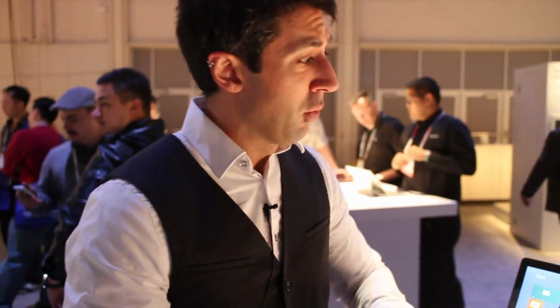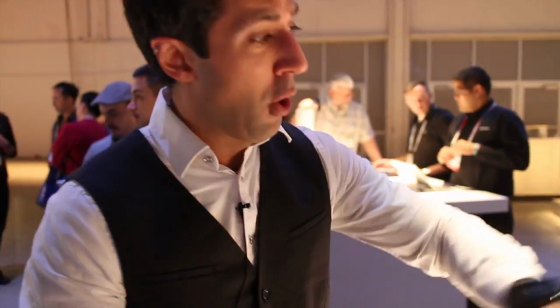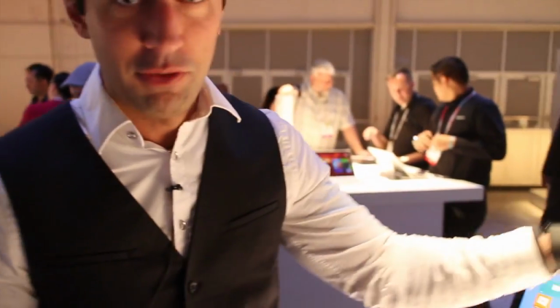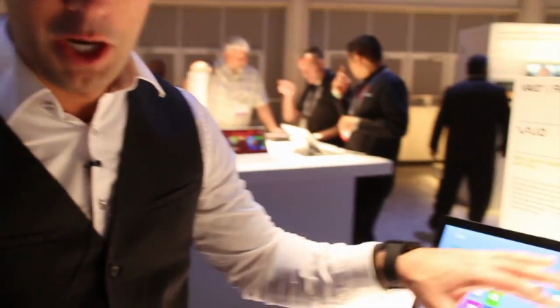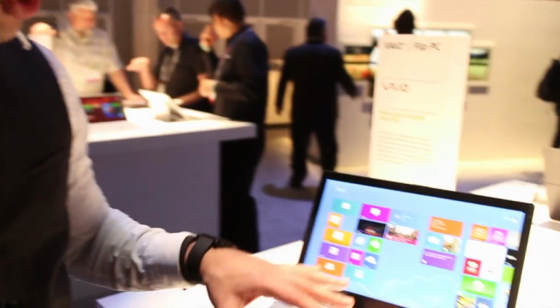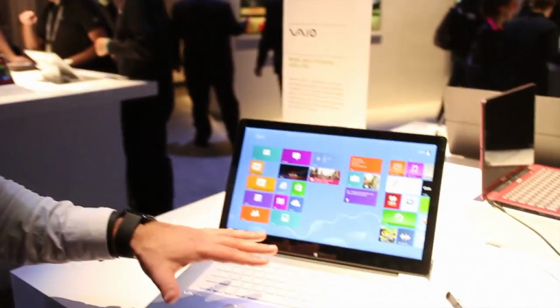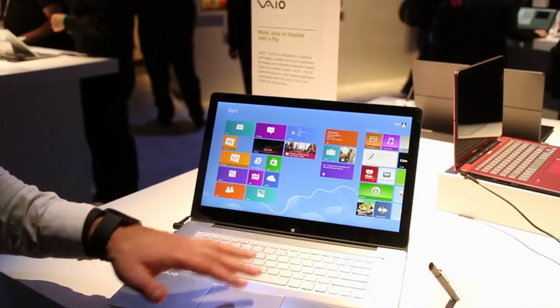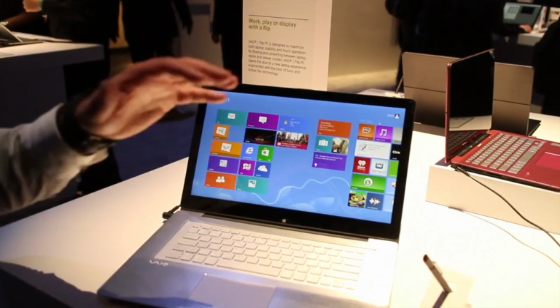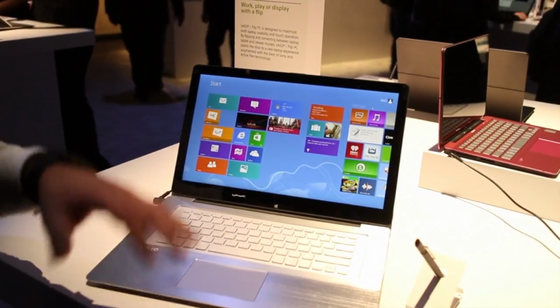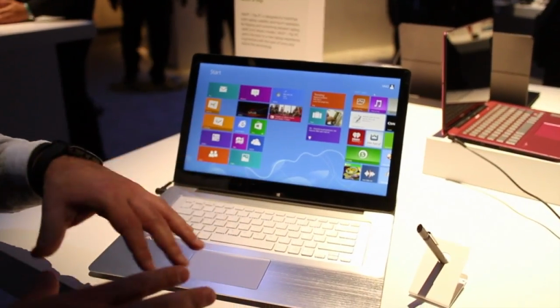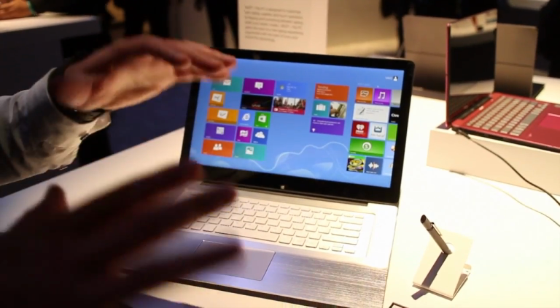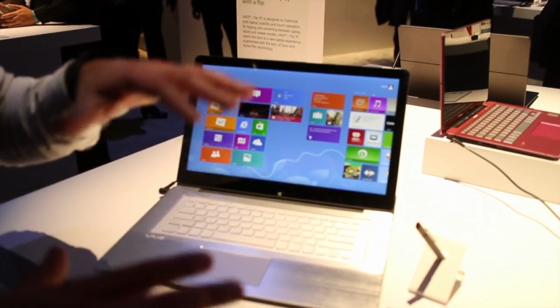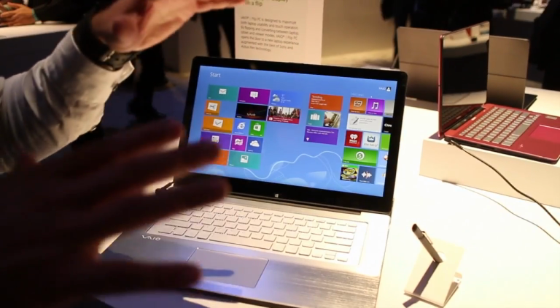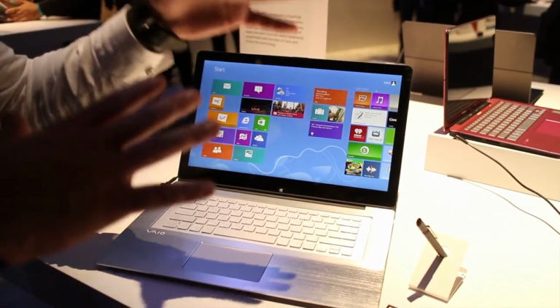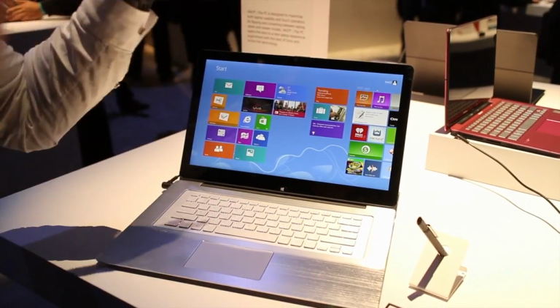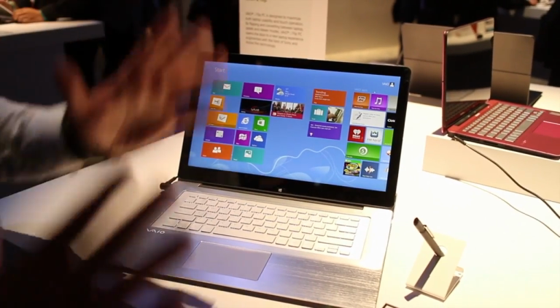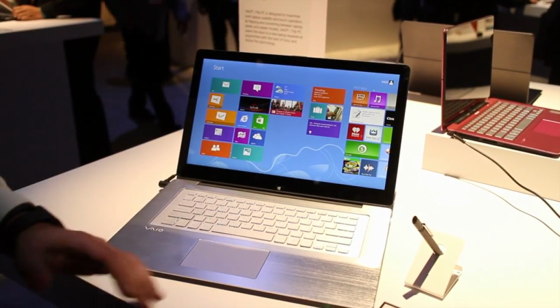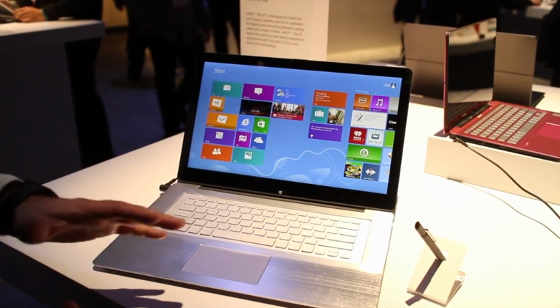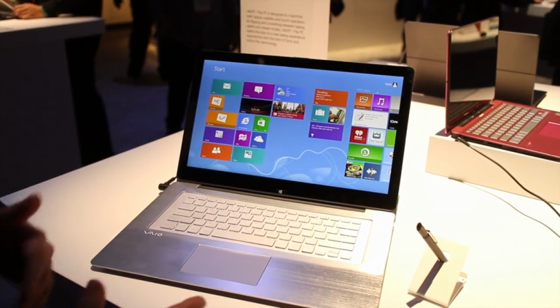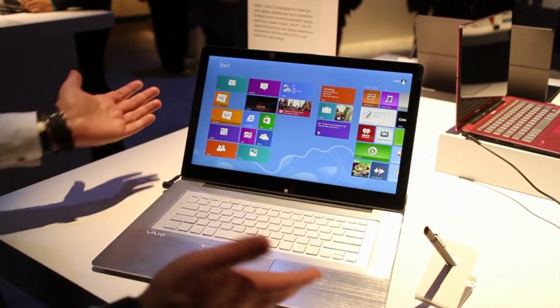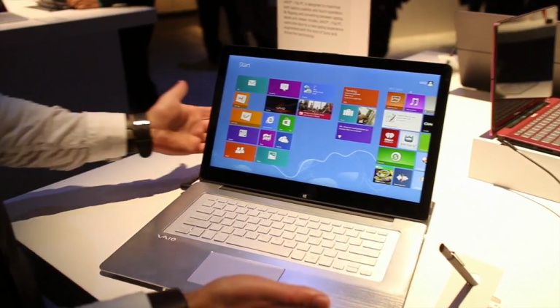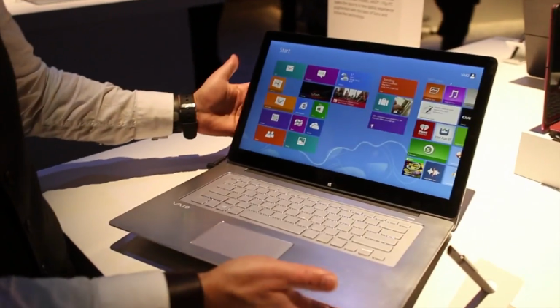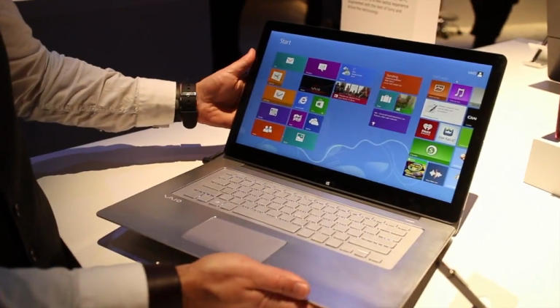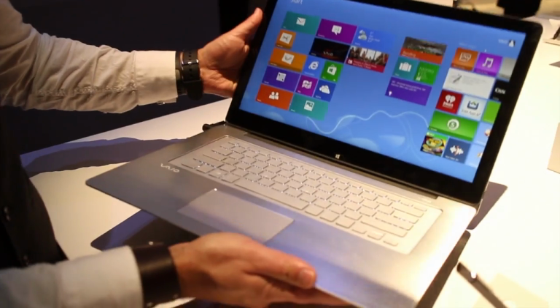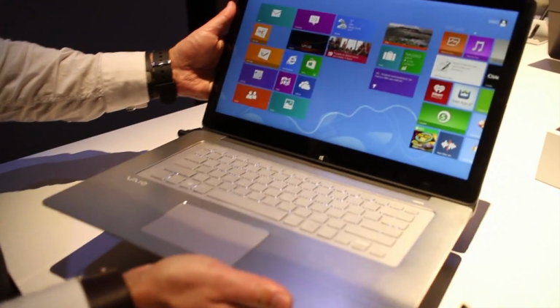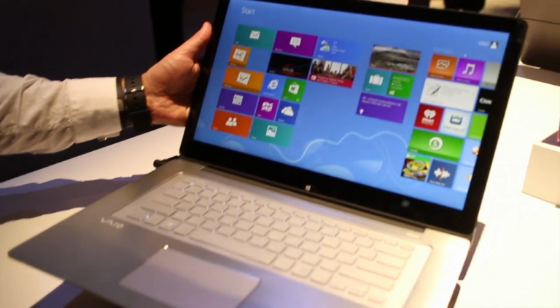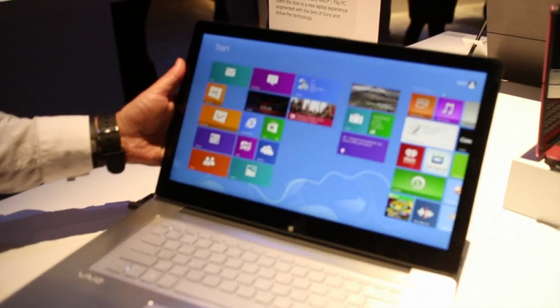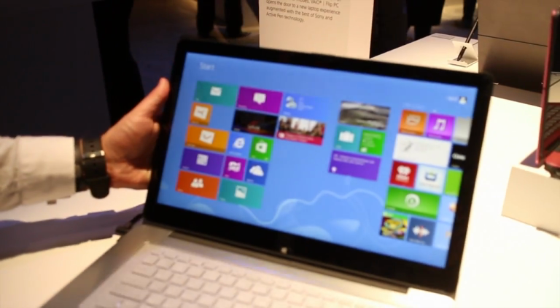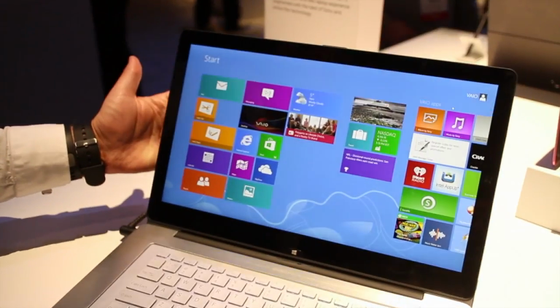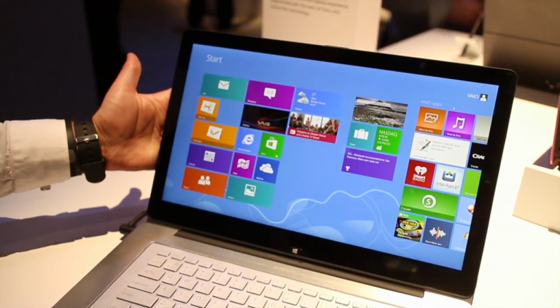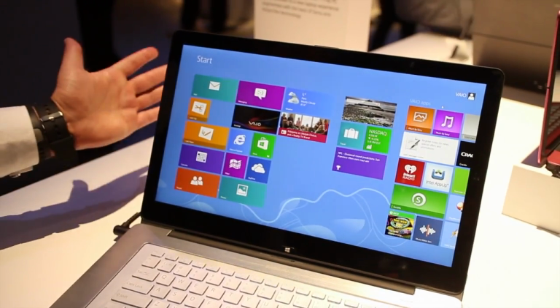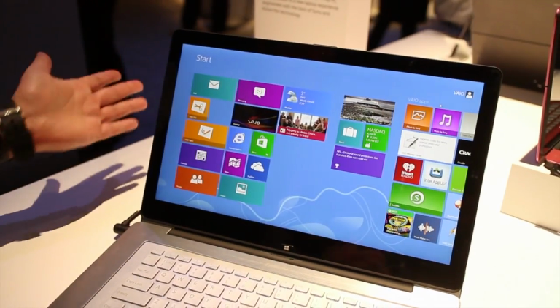We've got a whole bunch of them here. We're going to show you the 15 inch, but this actually comes in 14, 13, and 11 inches — it comes in all different sizes. Here is the big guy. It's 15 inches and has a 1080p display.